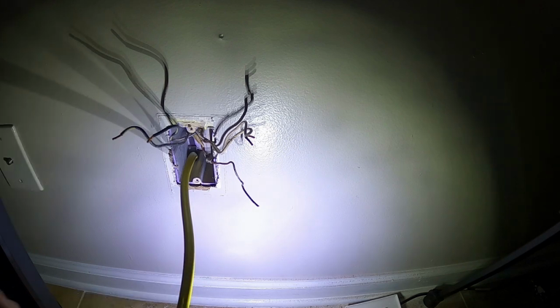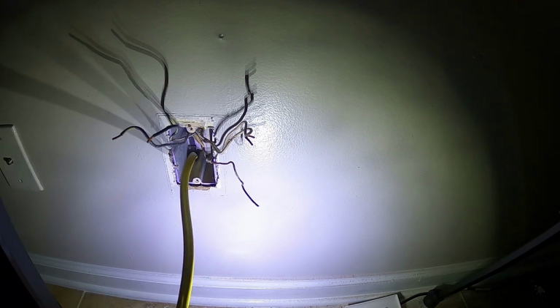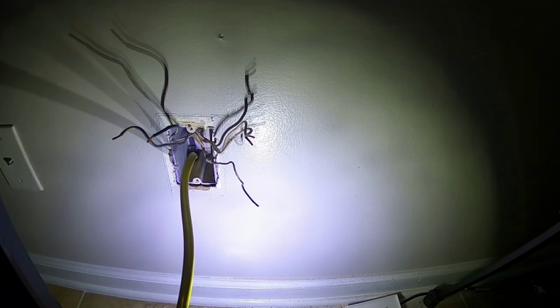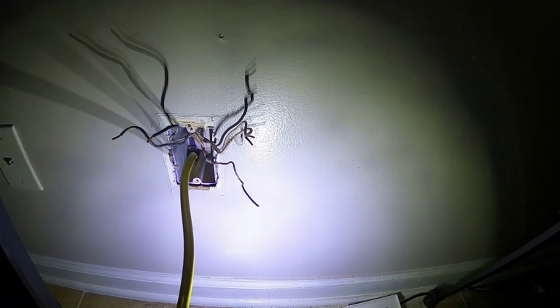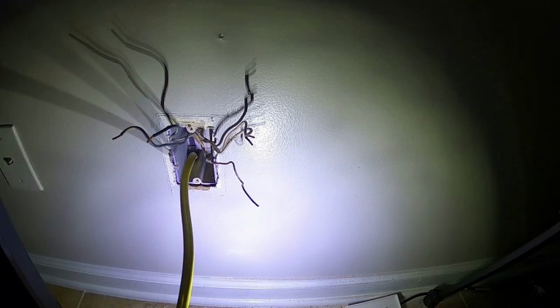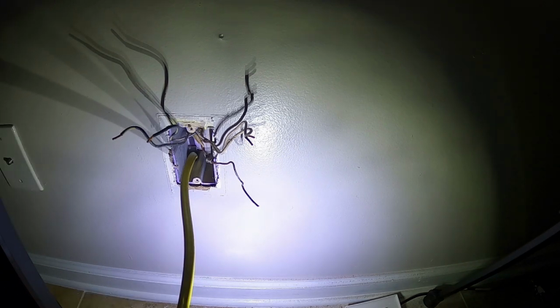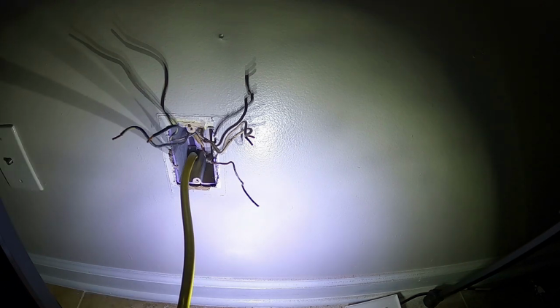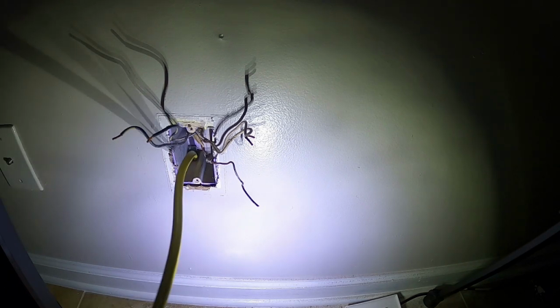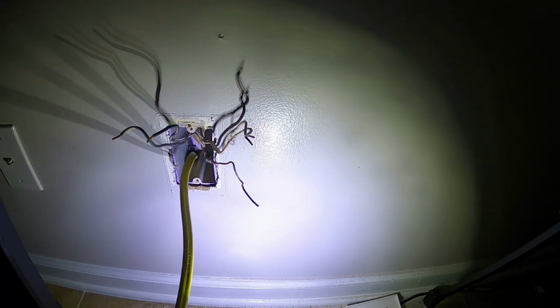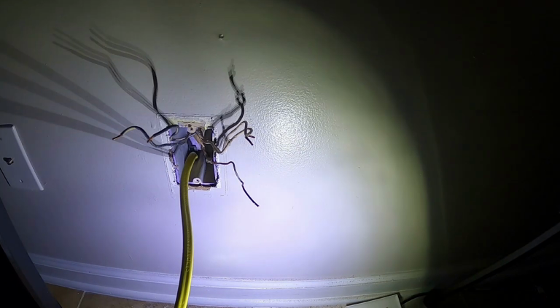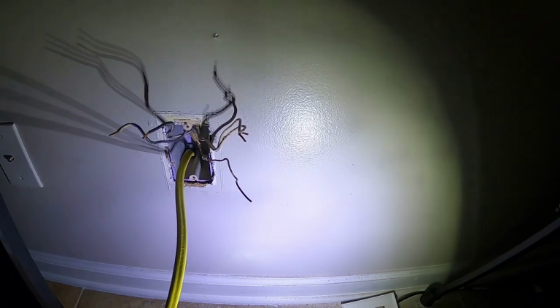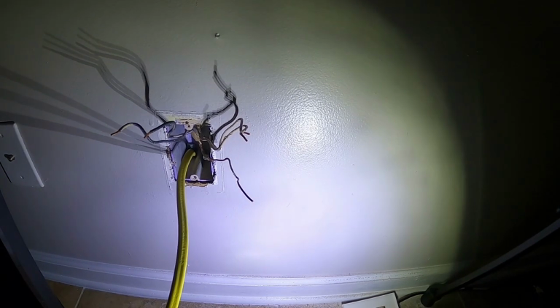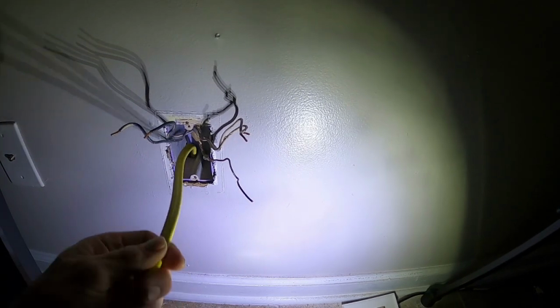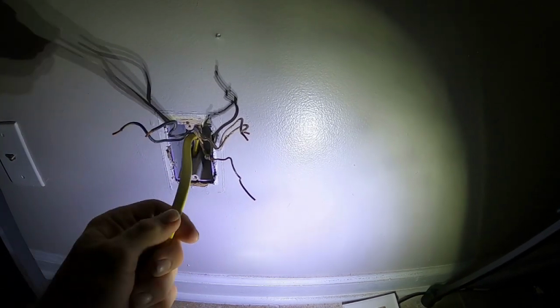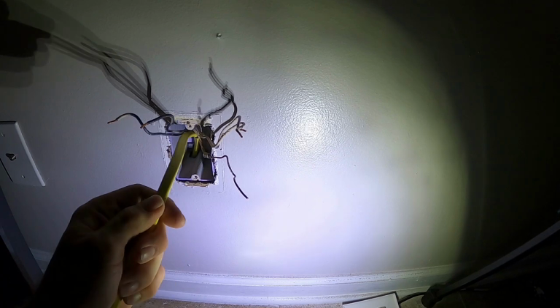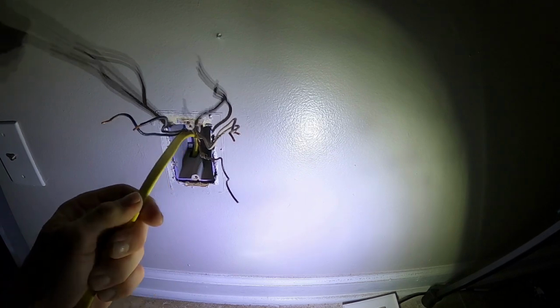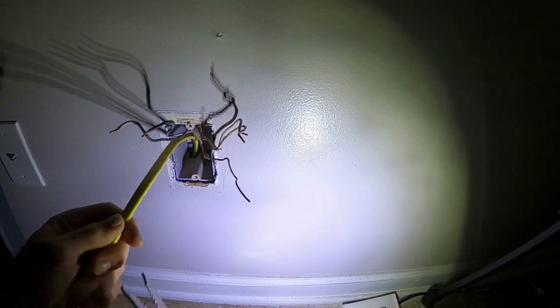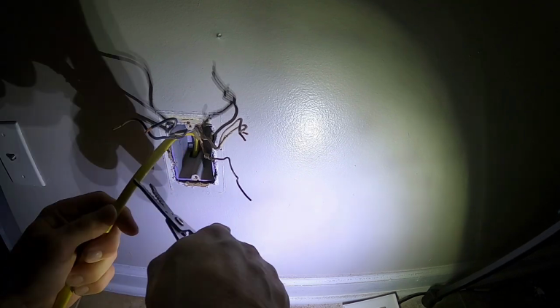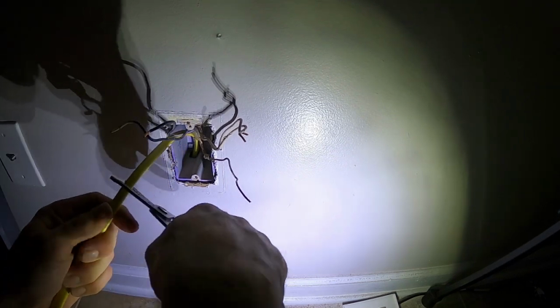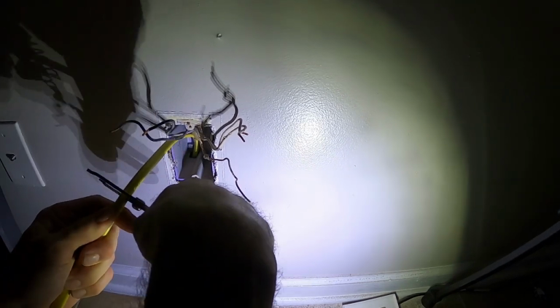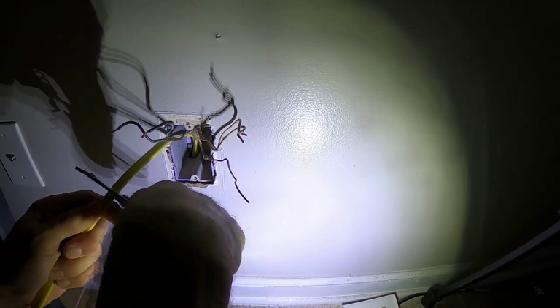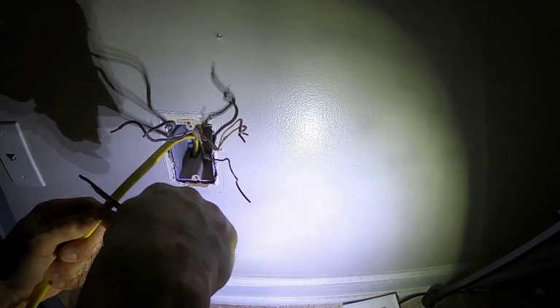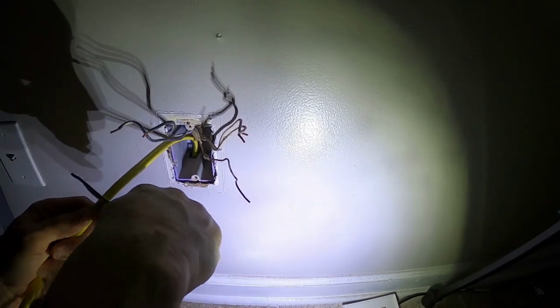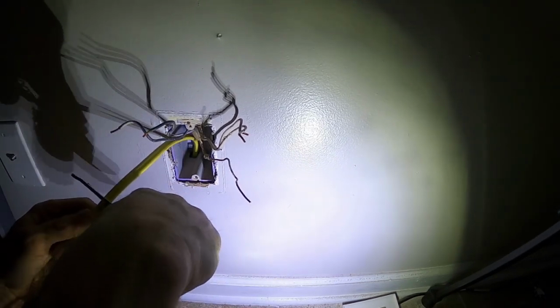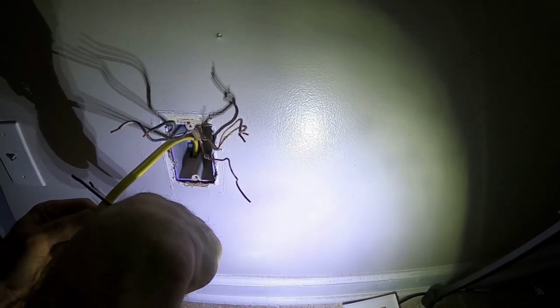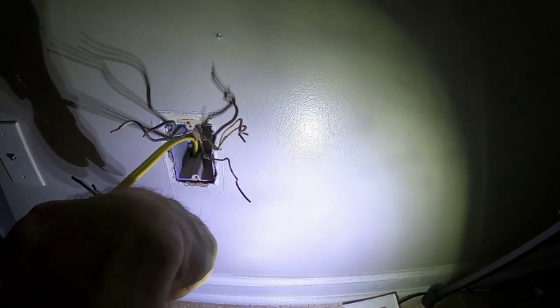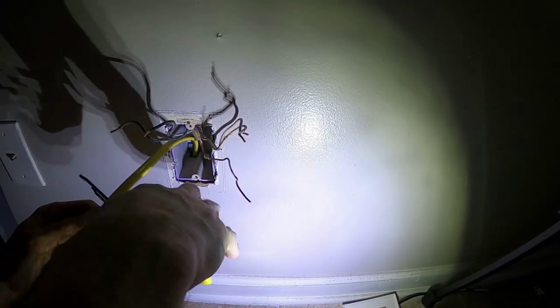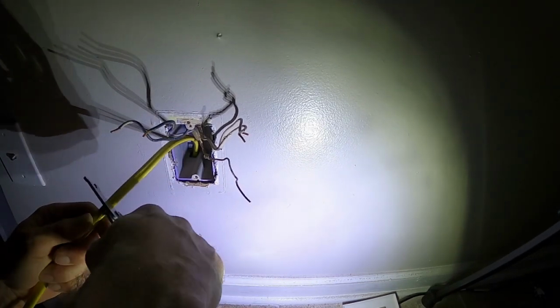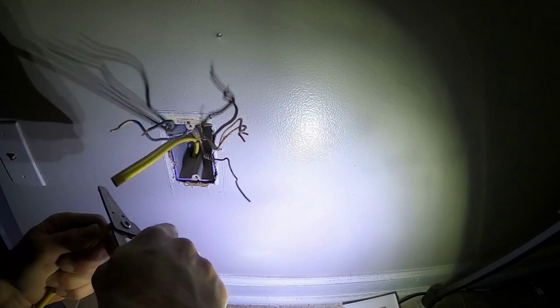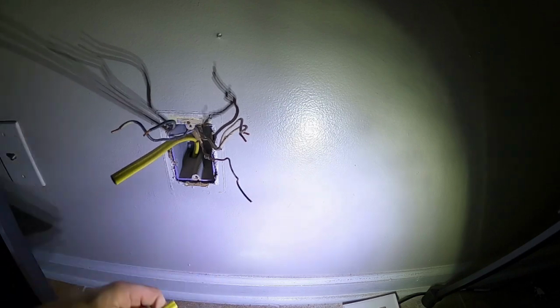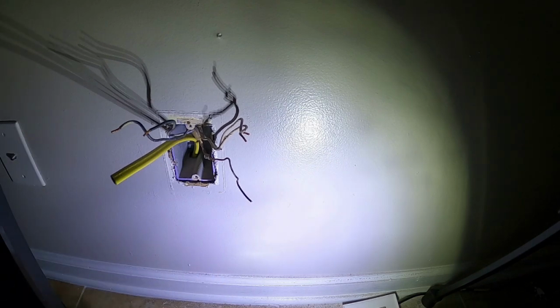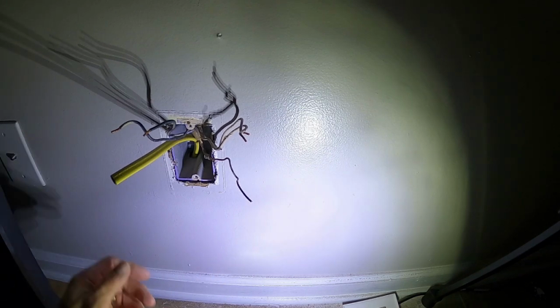Another important thing: make sure you're using the correct gauge wire. If they ran 14-gauge in your house, run a 14. If they ran 12-gauge, run a 12. Don't mix and match your wires.